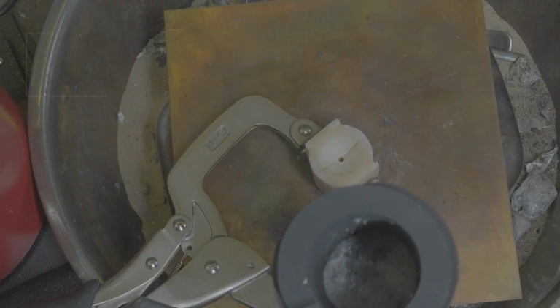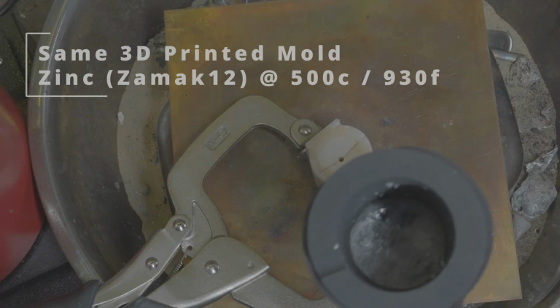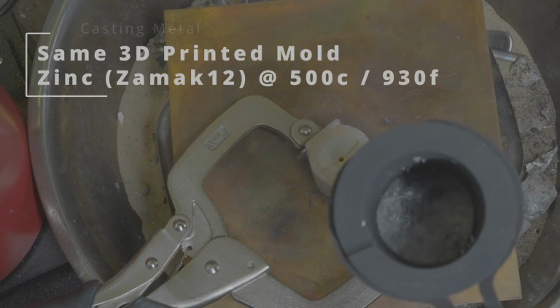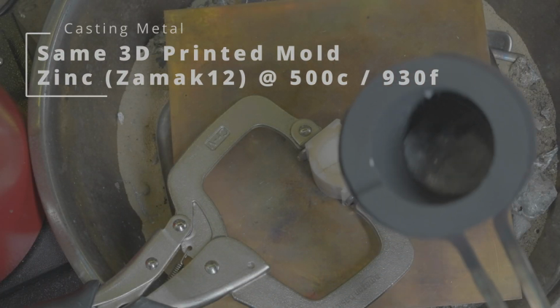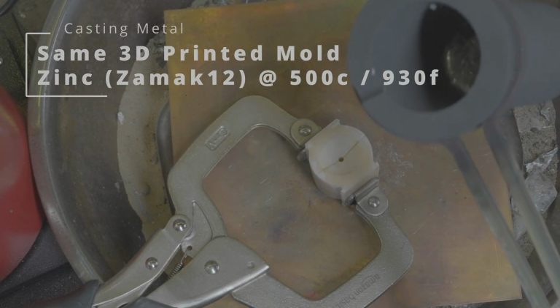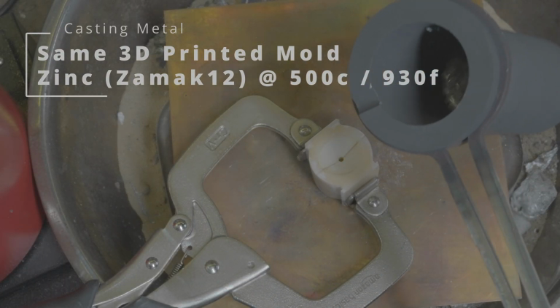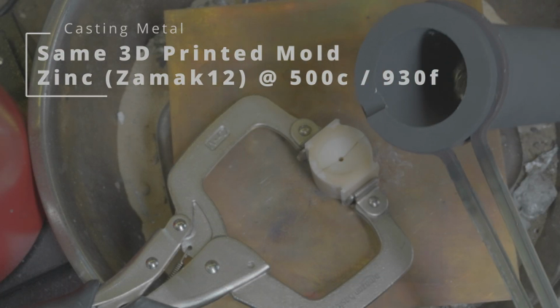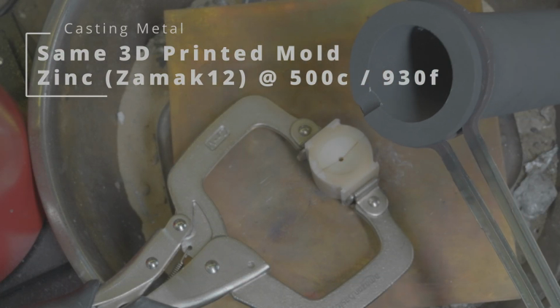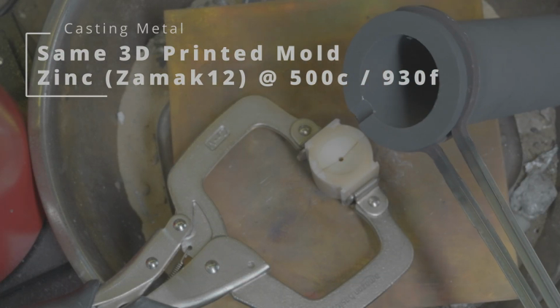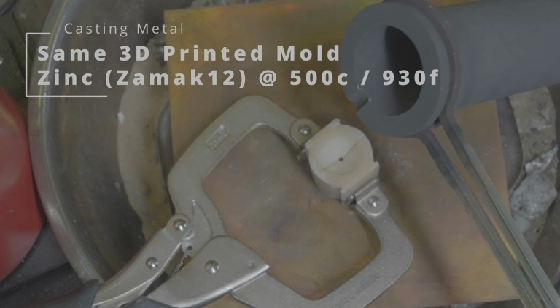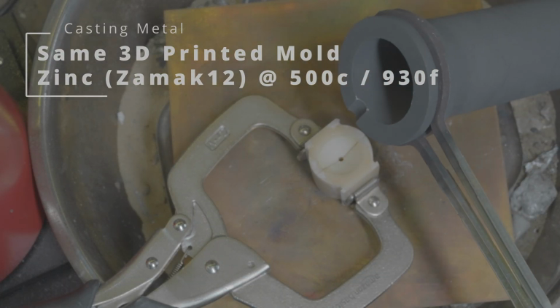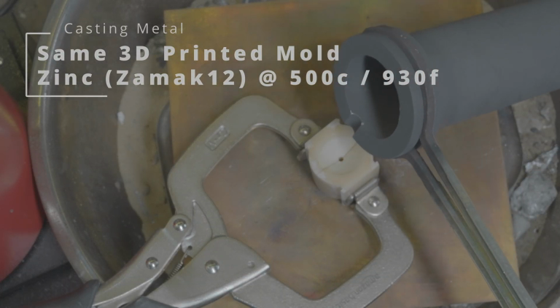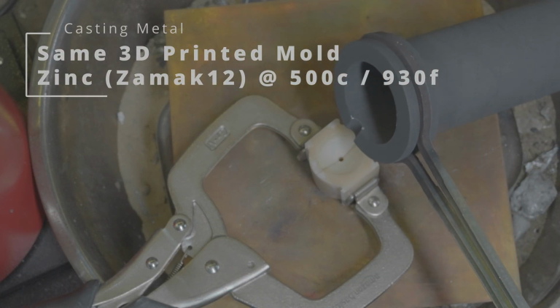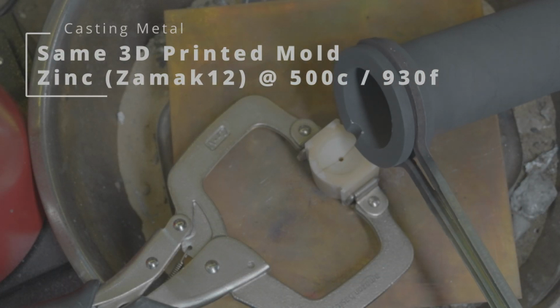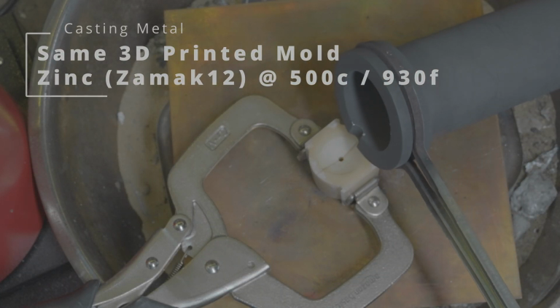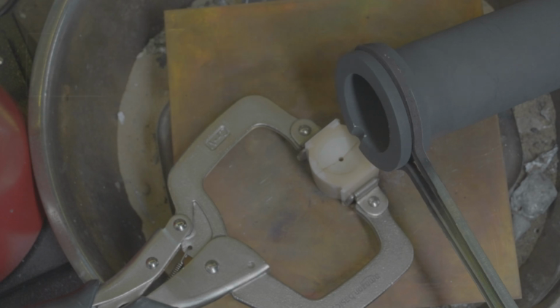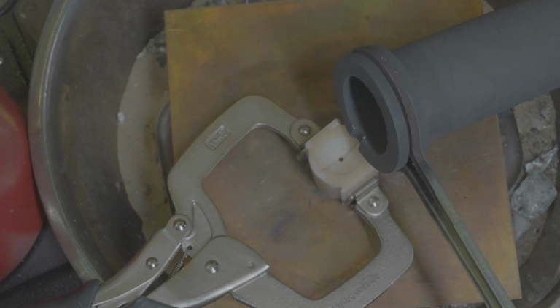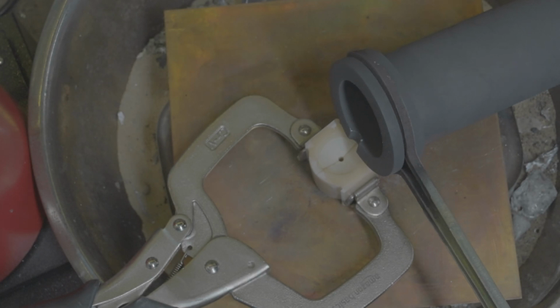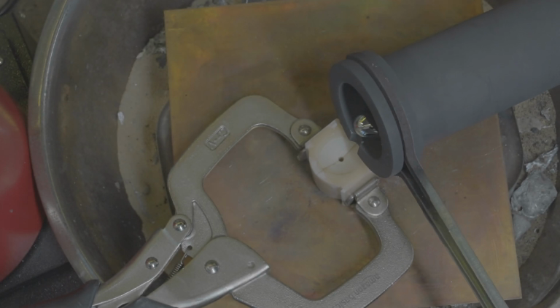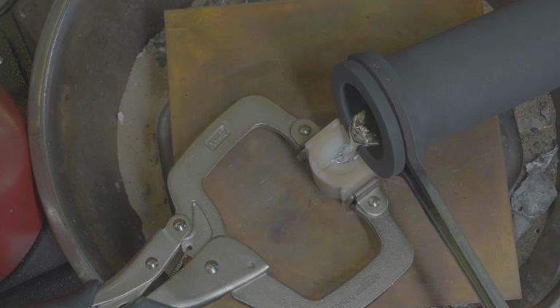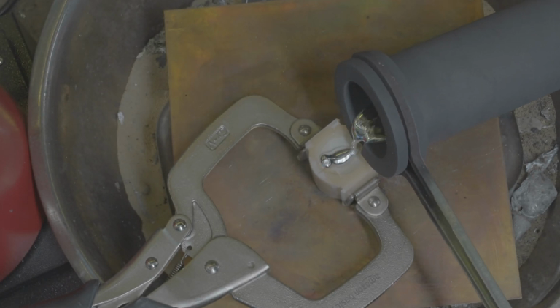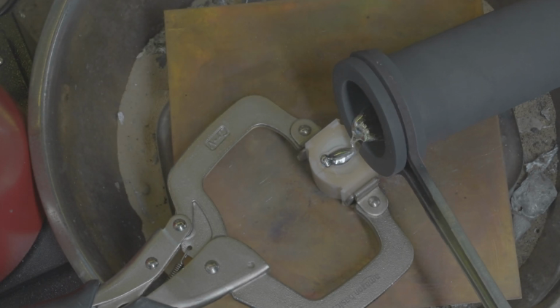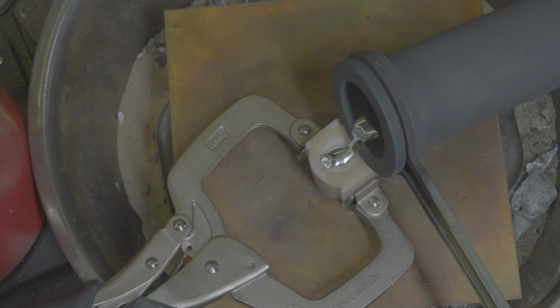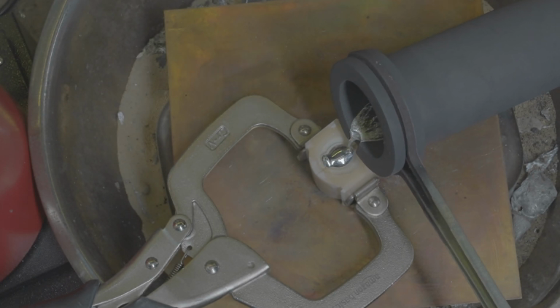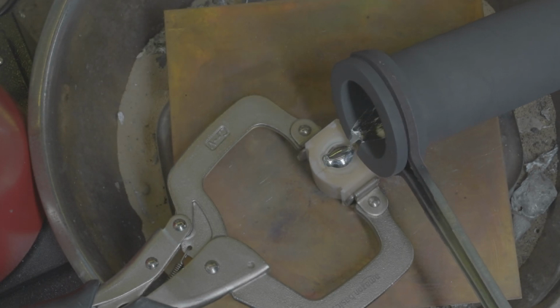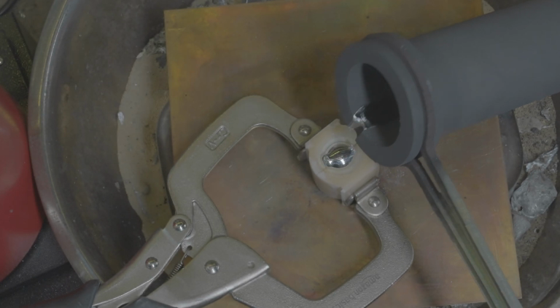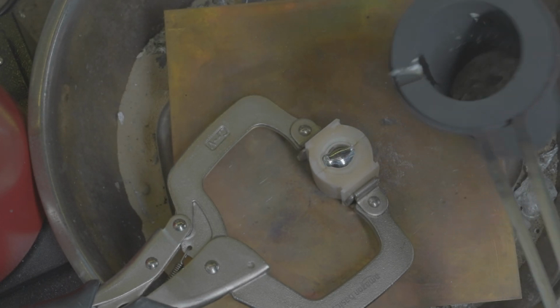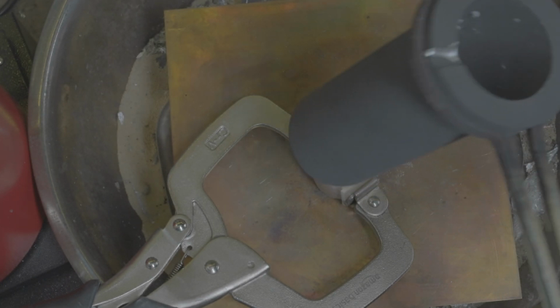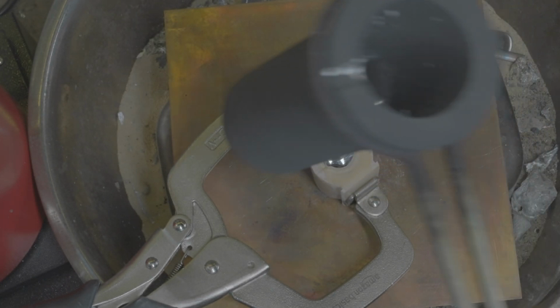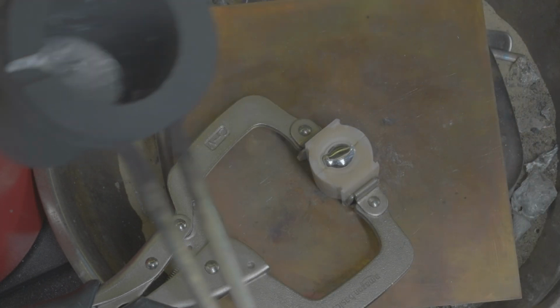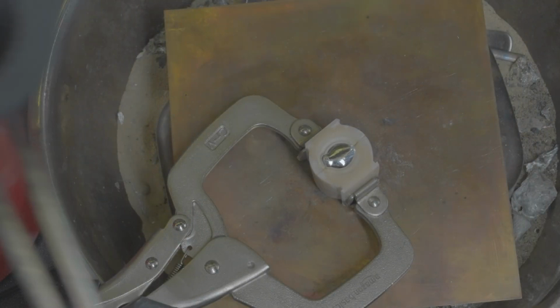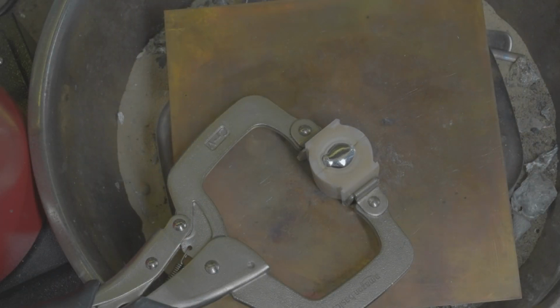Here we are pouring zinc at 500 degrees to create a spinning top. Let's see how that one goes.